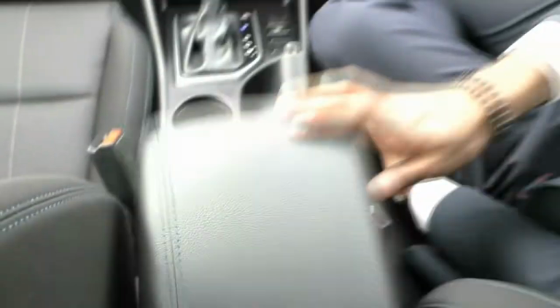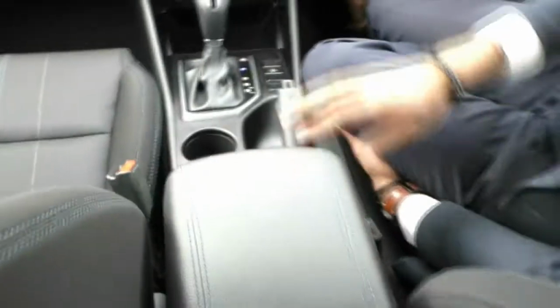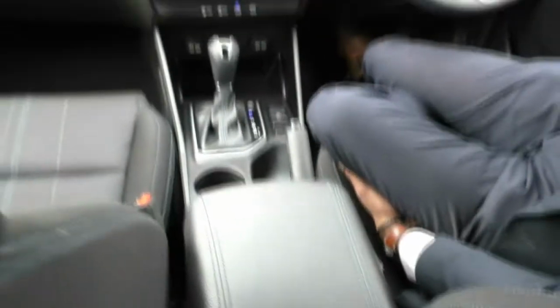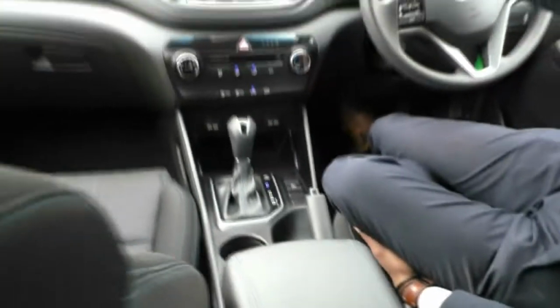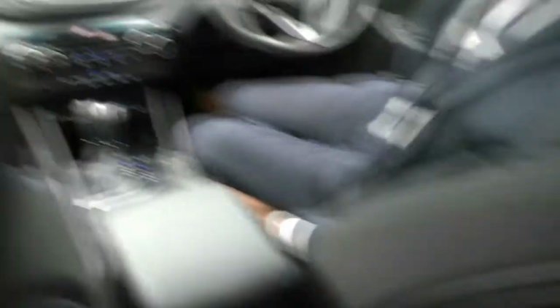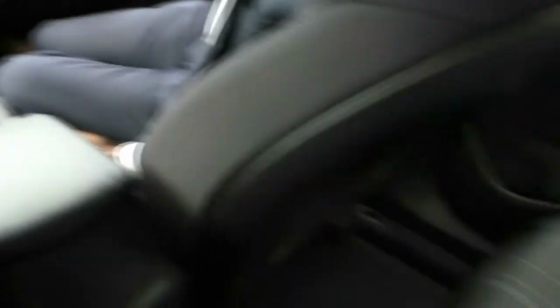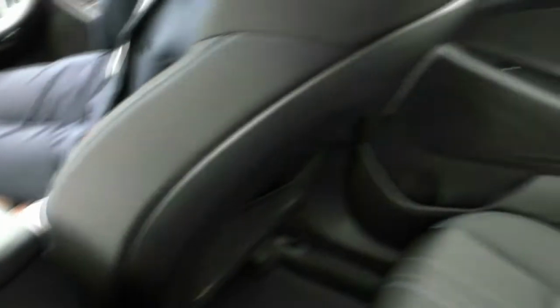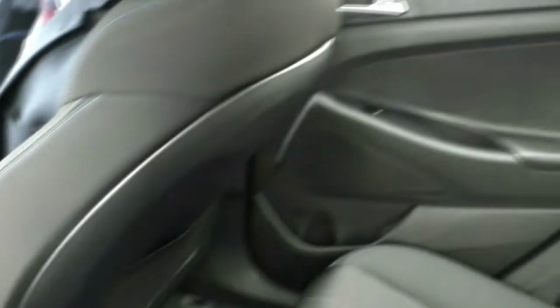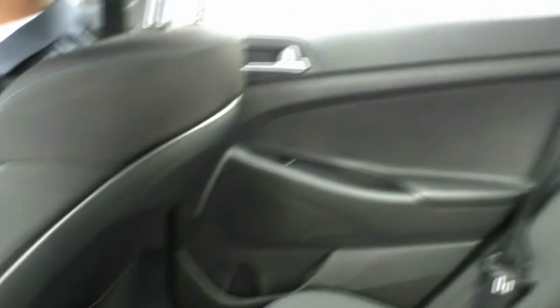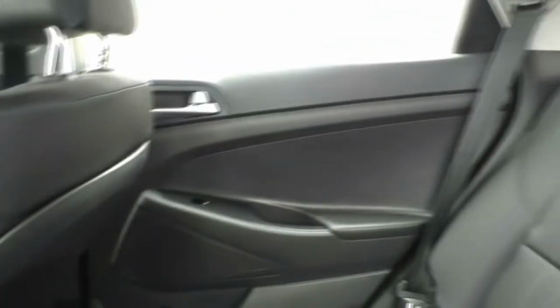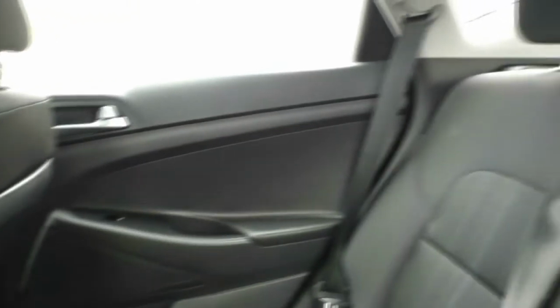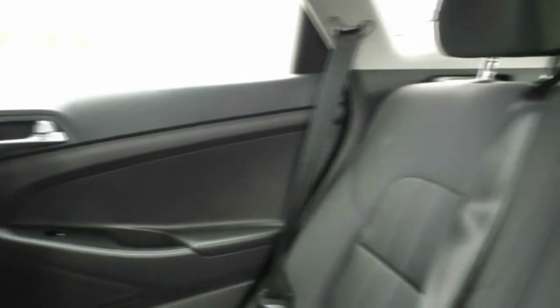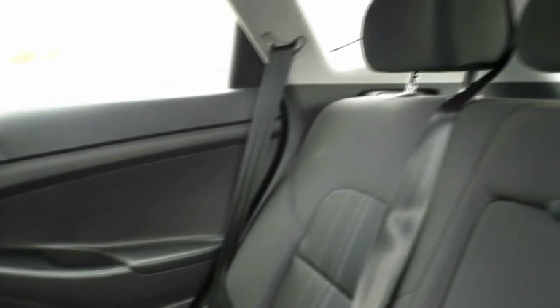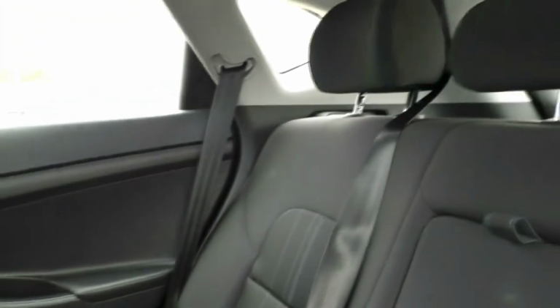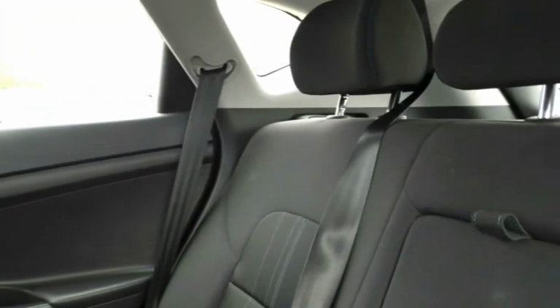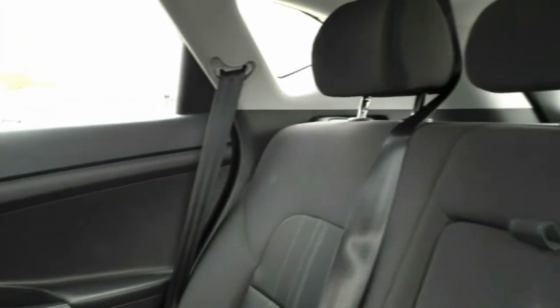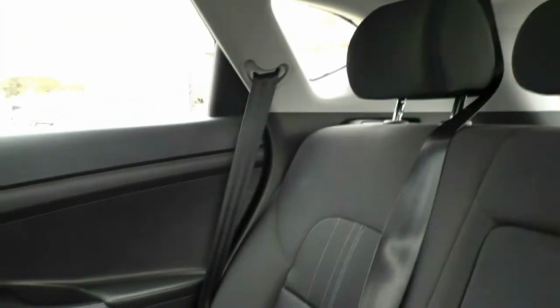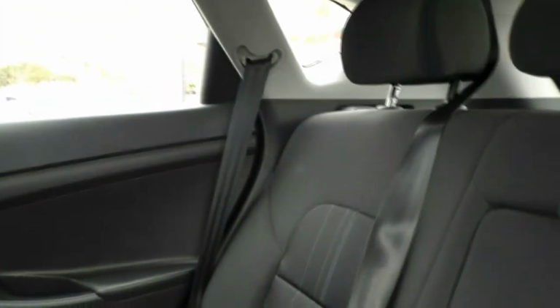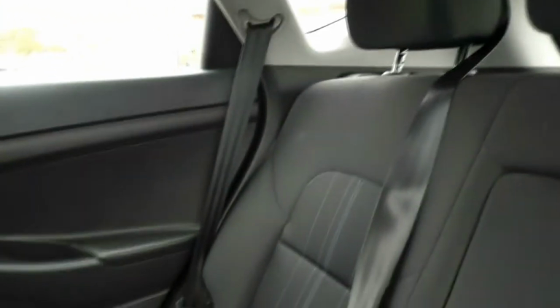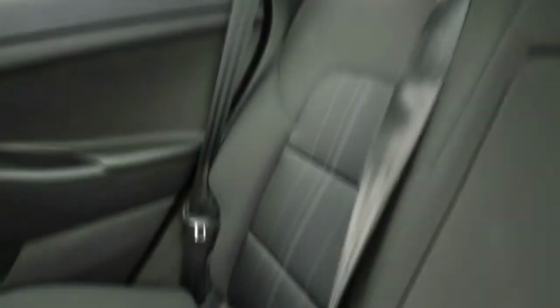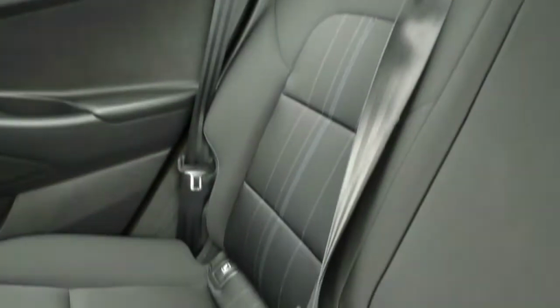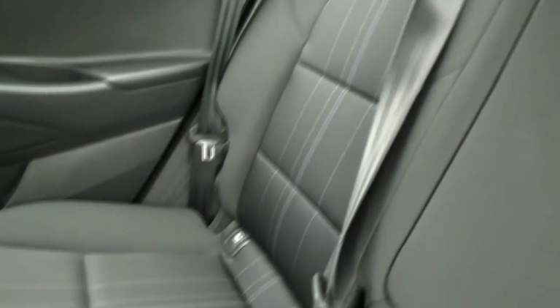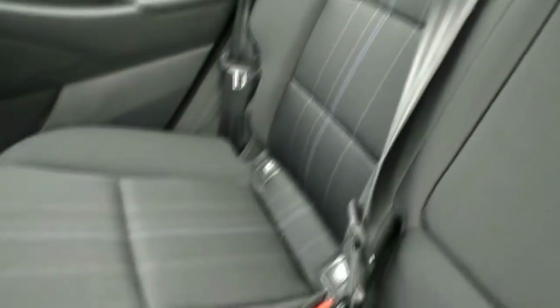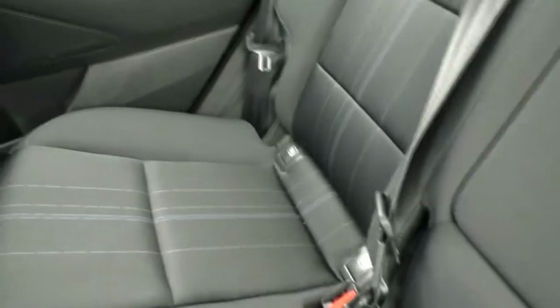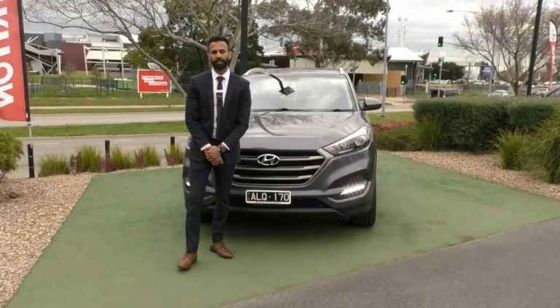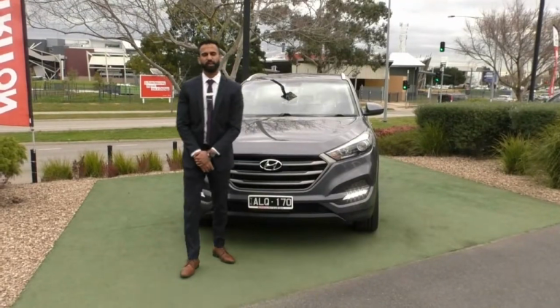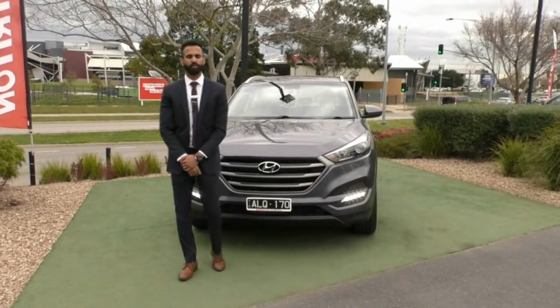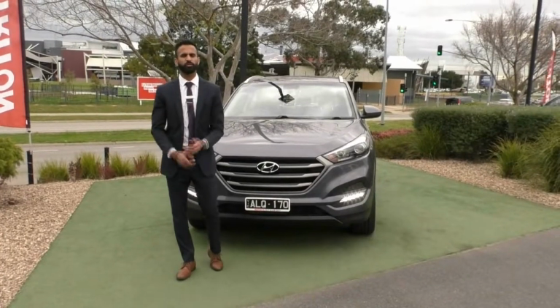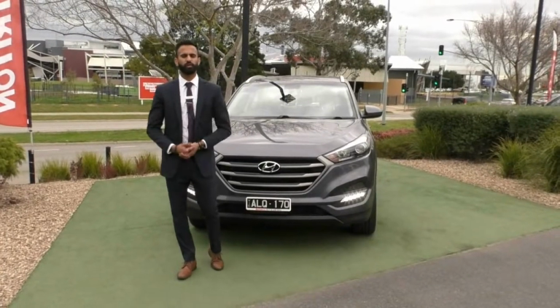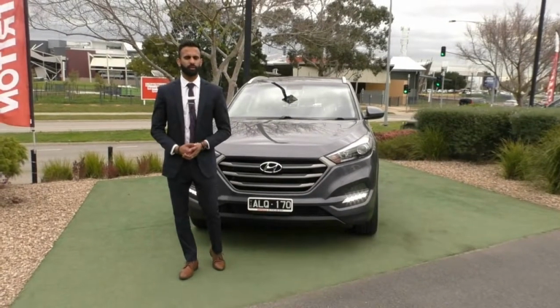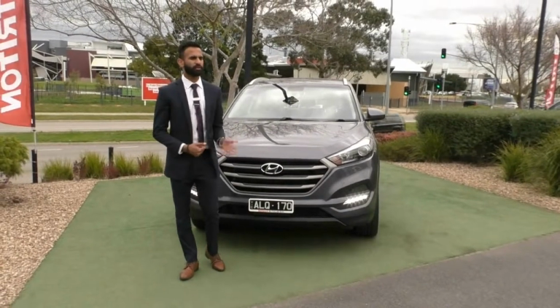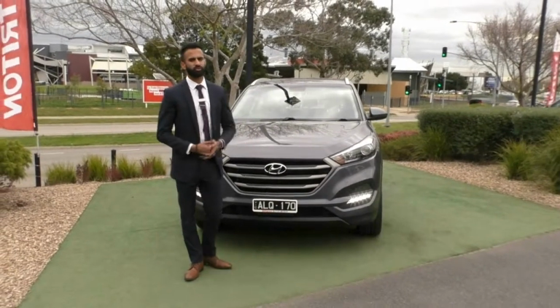If you pan around the interior, you will notice it is in really good condition — credit to the previous owner for how well they have looked after this car. Thank you for taking the time to watch the walk-around video on this Hyundai Tucson. As you can see, it is in really good condition.